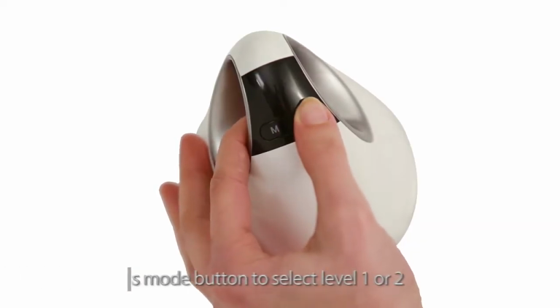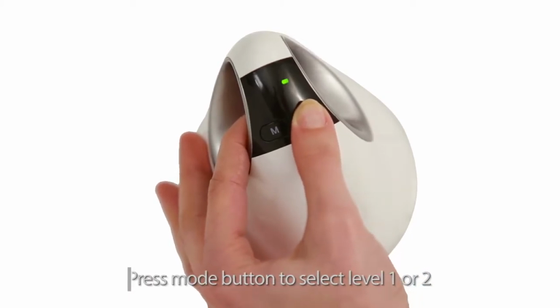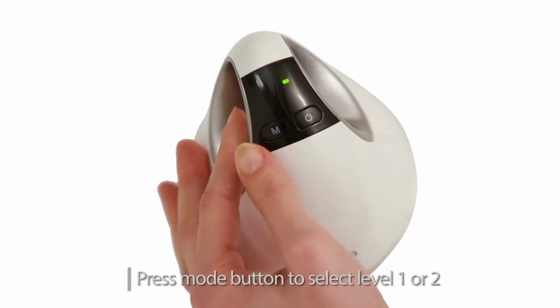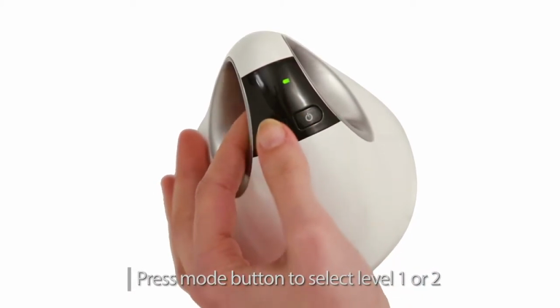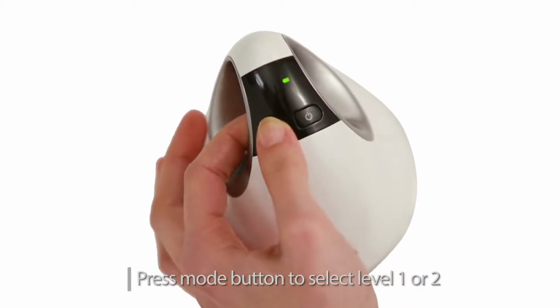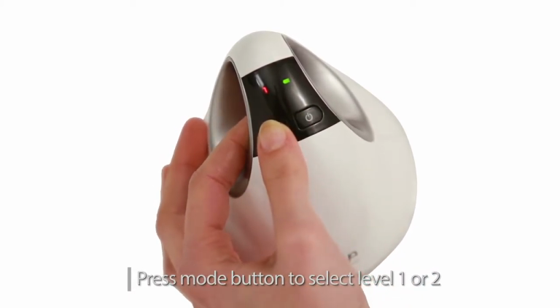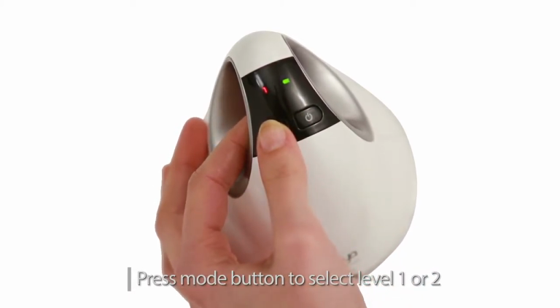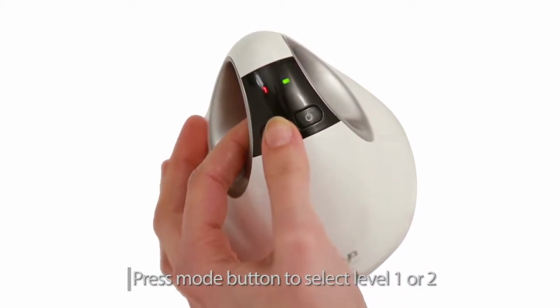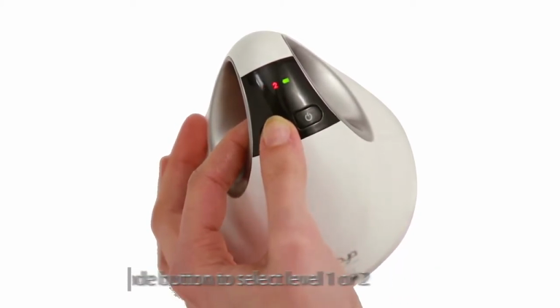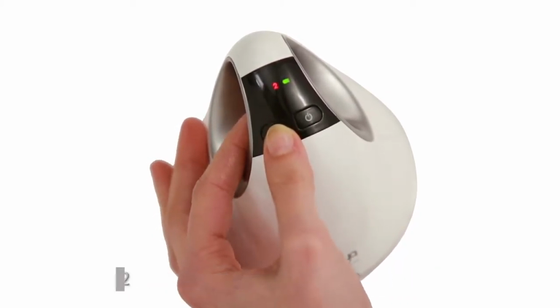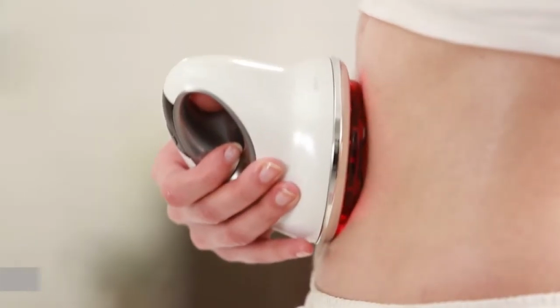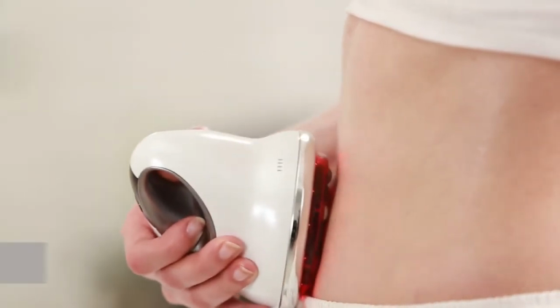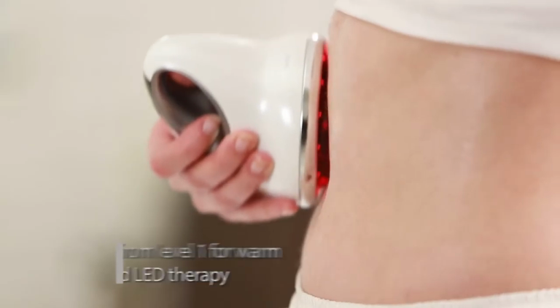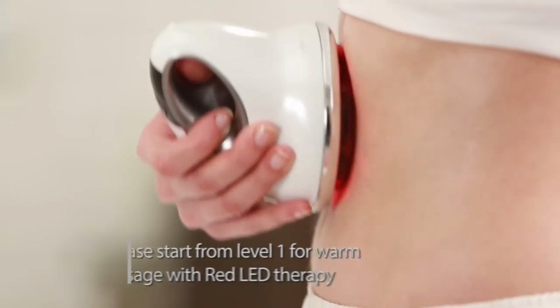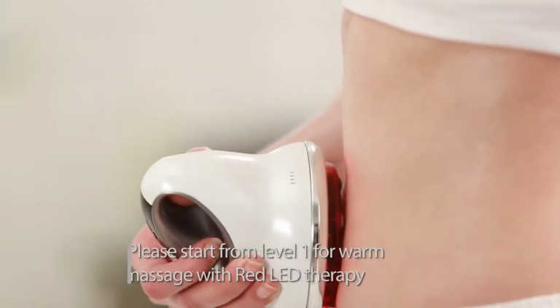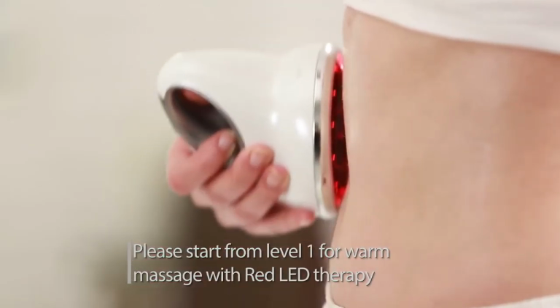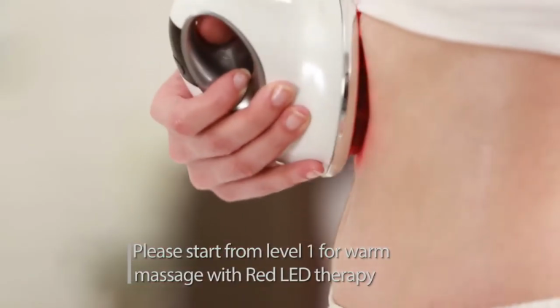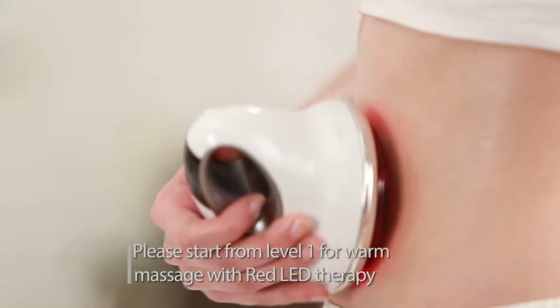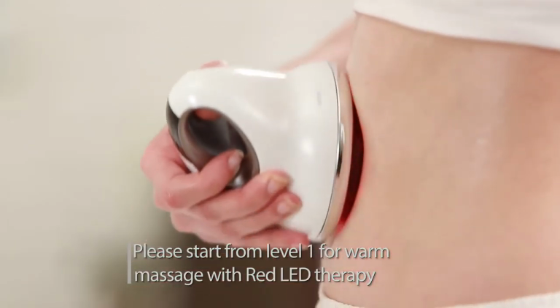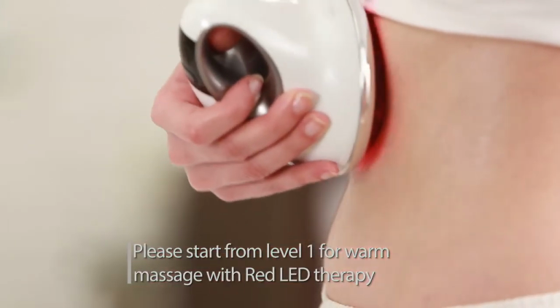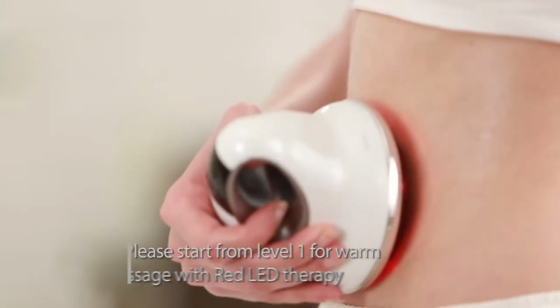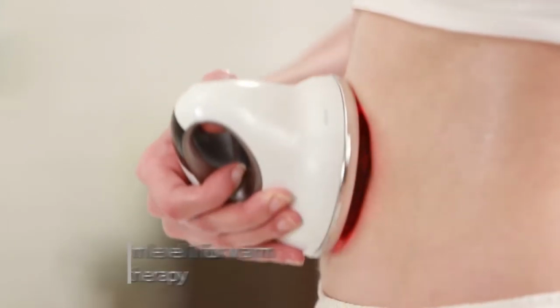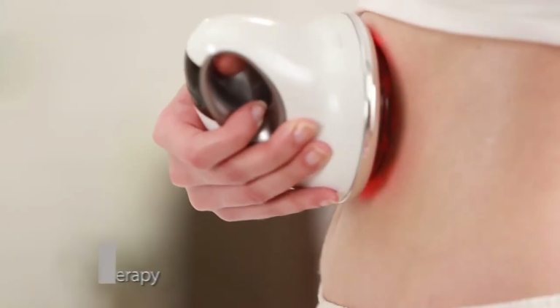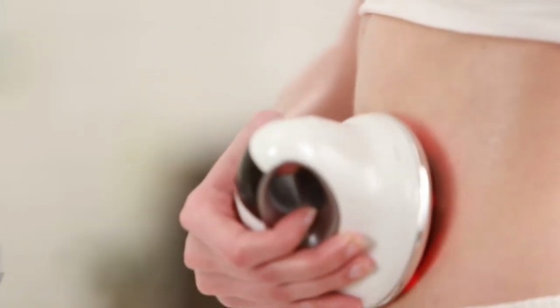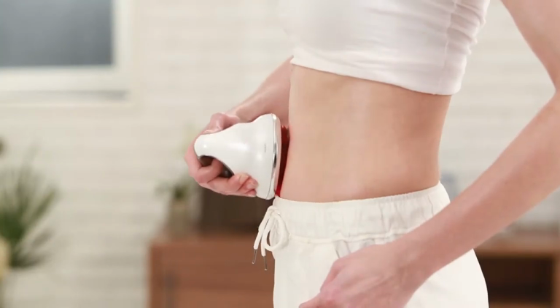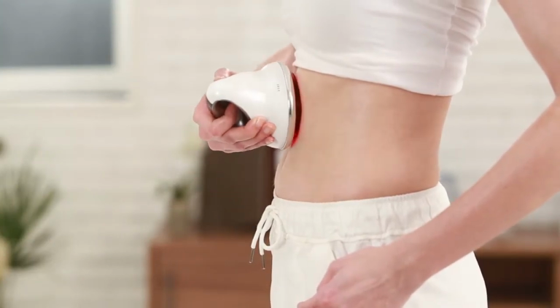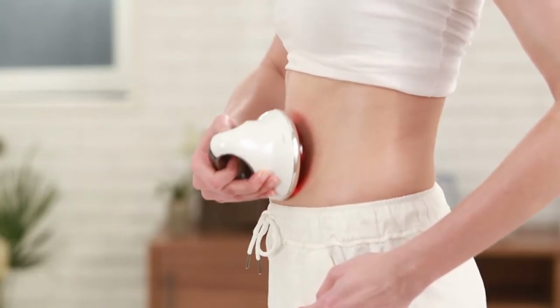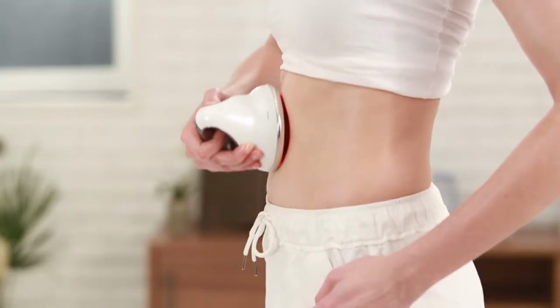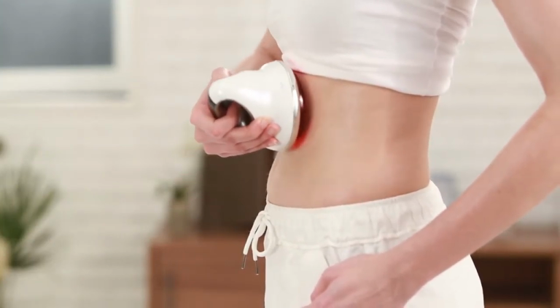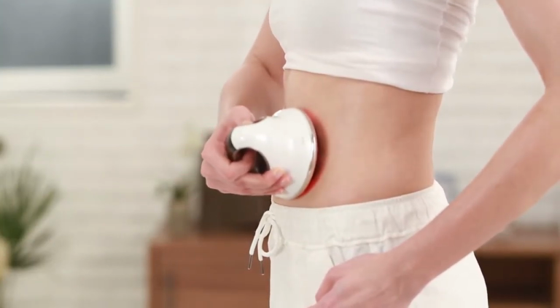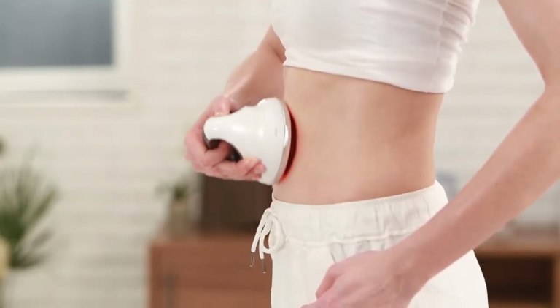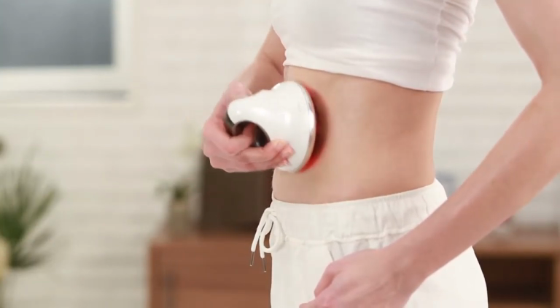Continue to press the mode button to select level 1 or 2. Please start from level 1 for warm massage with red LED therapy. Press the mode button once more for level 2 if you want a higher temperature.